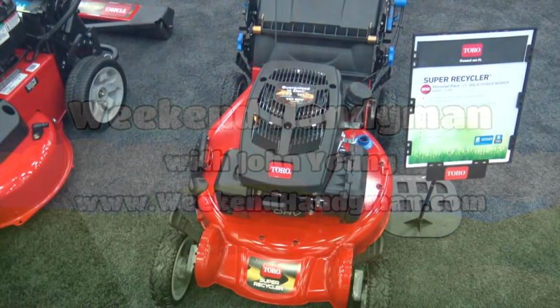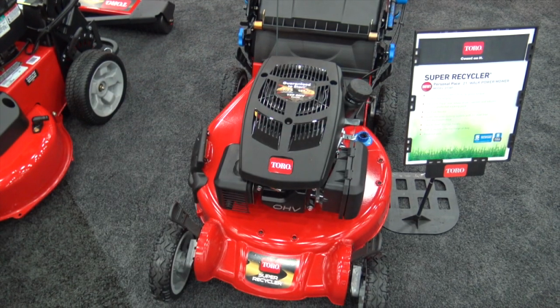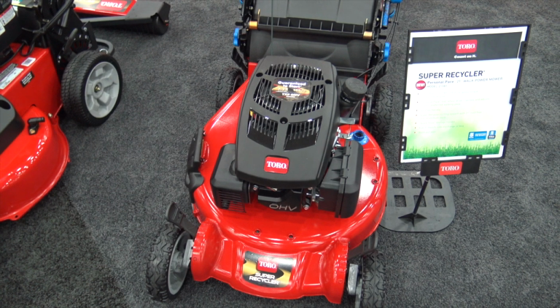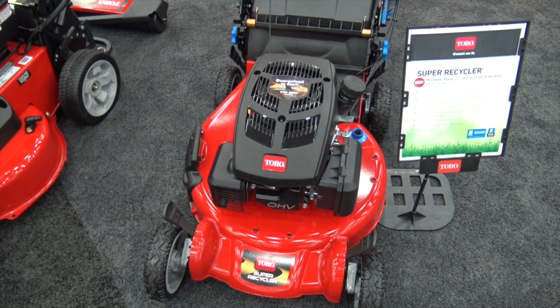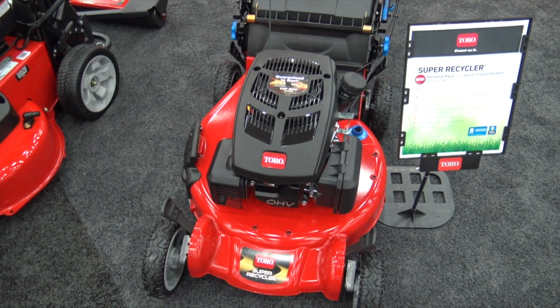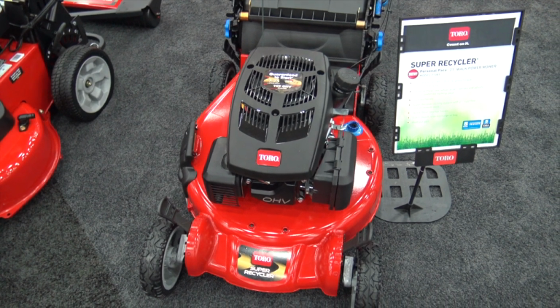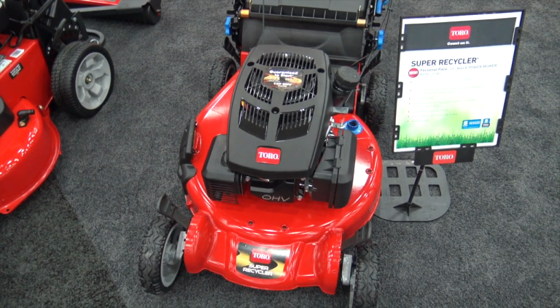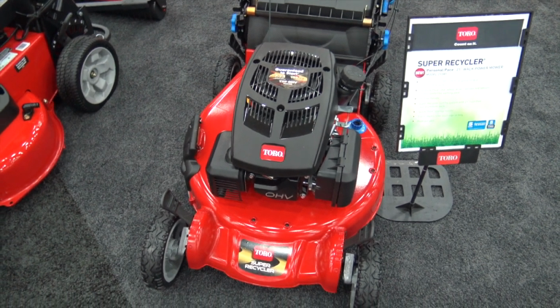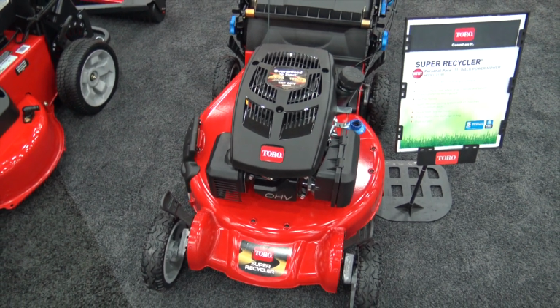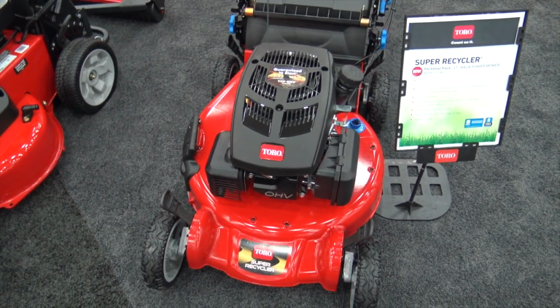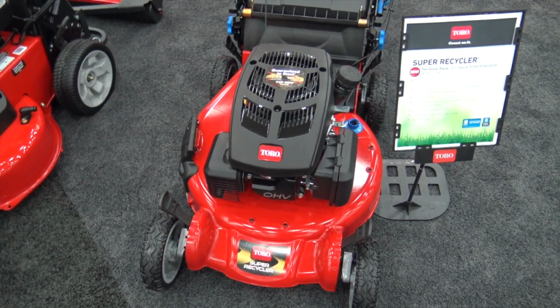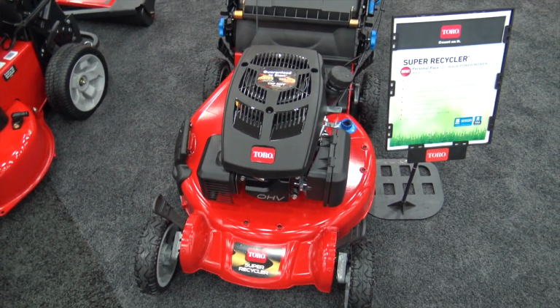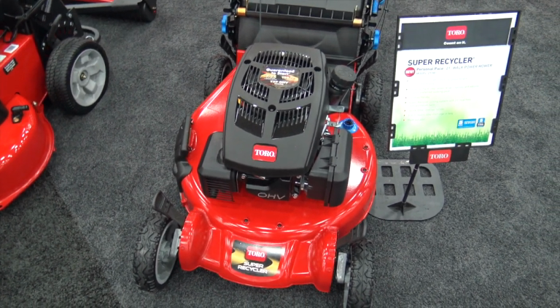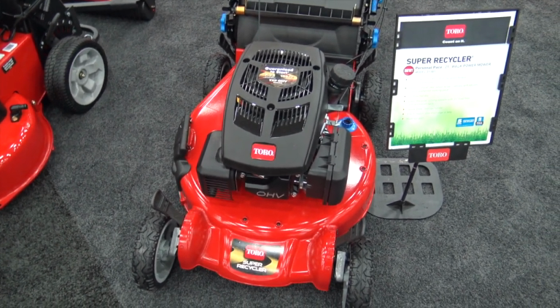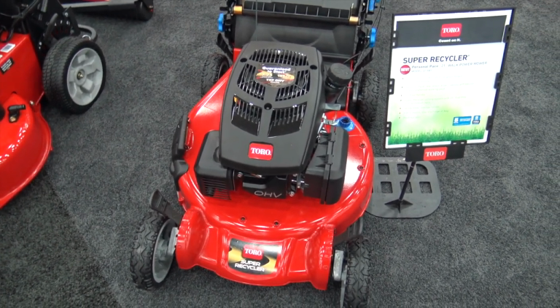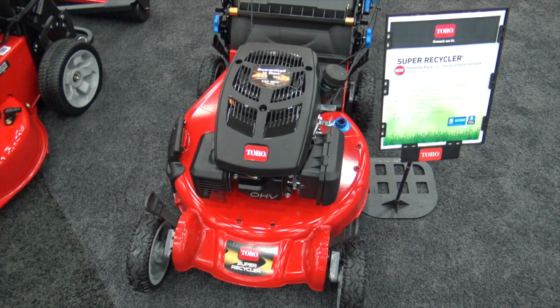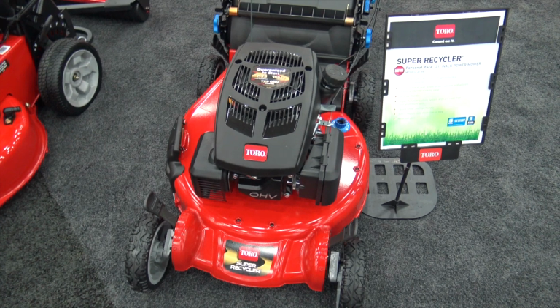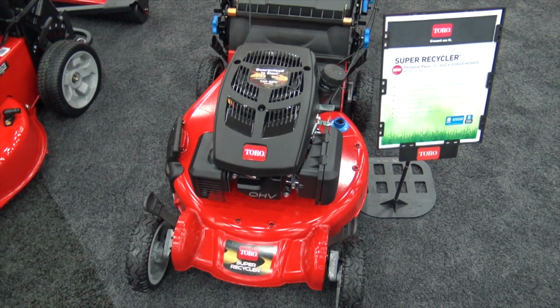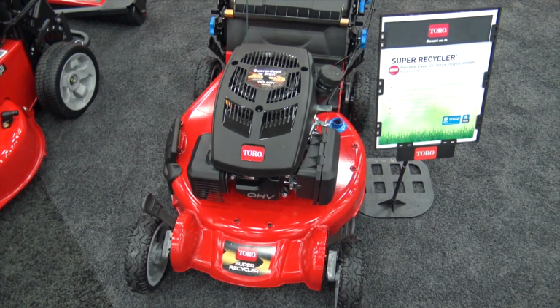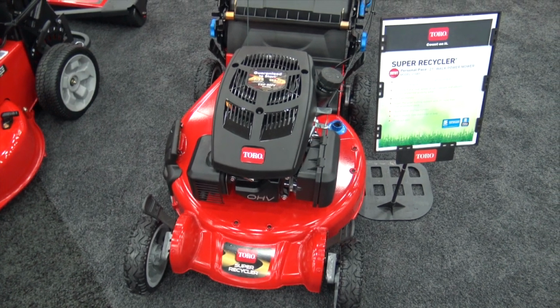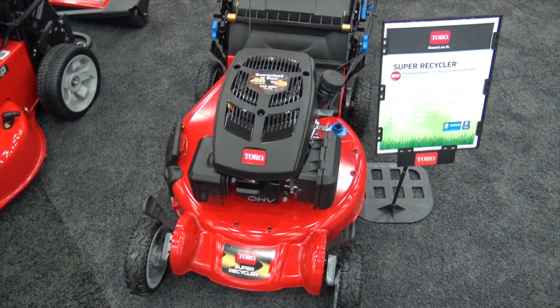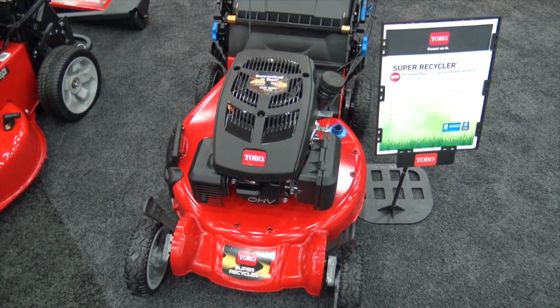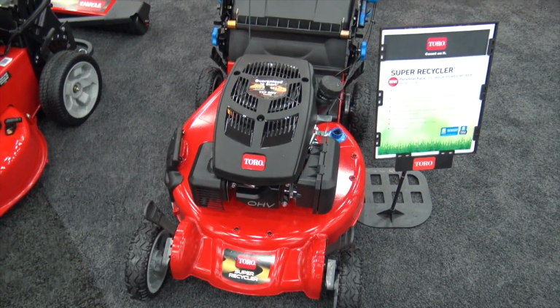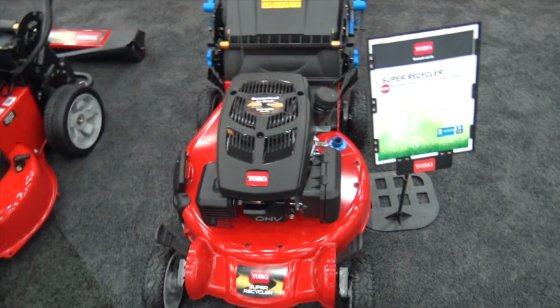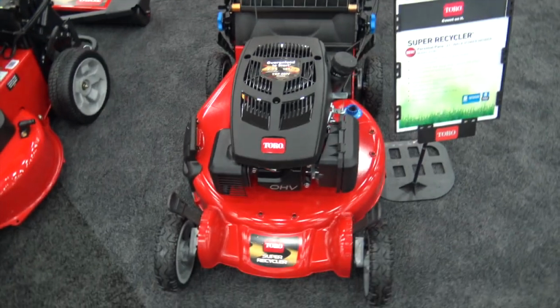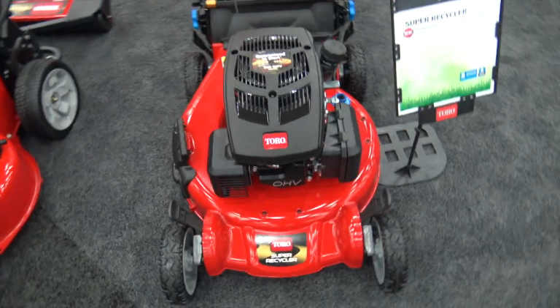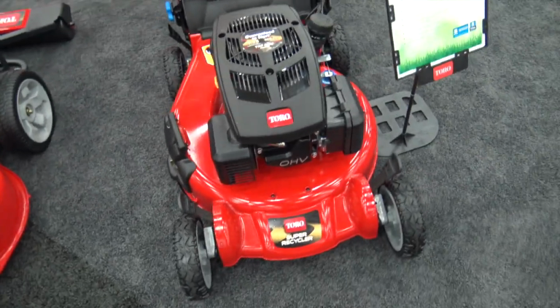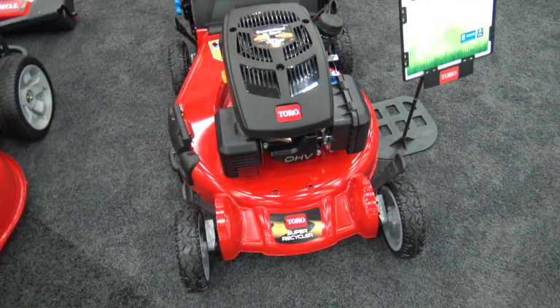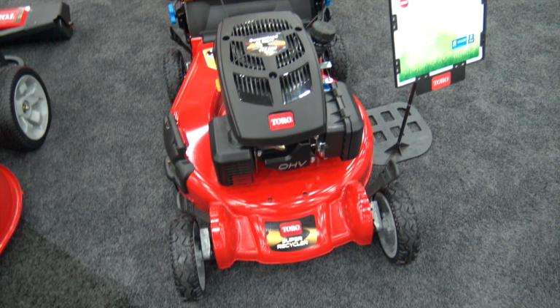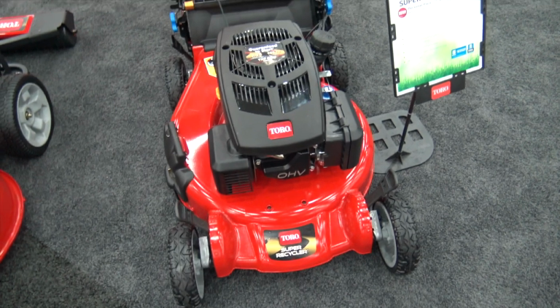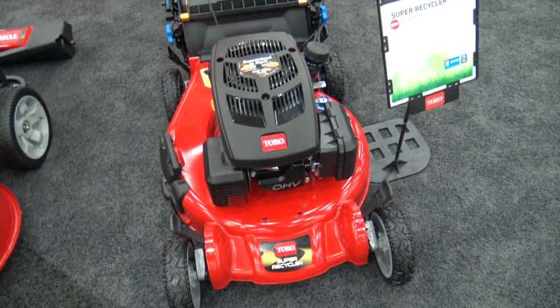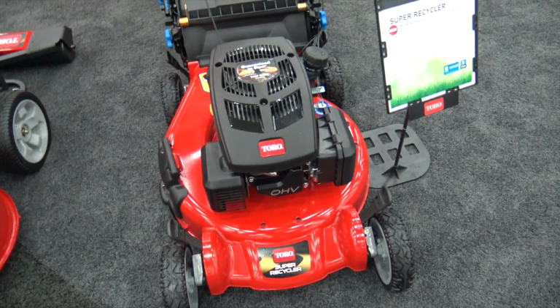We're at GIE 2017 looking at some of the cool things that brought me to the Toro Booth. We're looking at the Super Recycler — a Personal Pace 21-inch walk-behind mower. This is a new unit that has a few cool features to it.